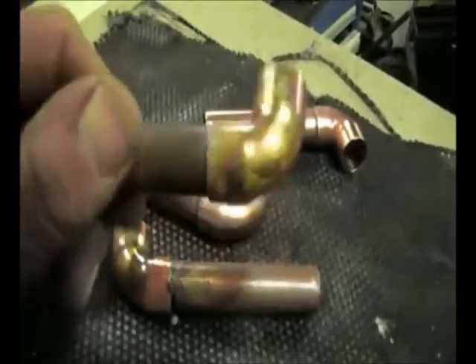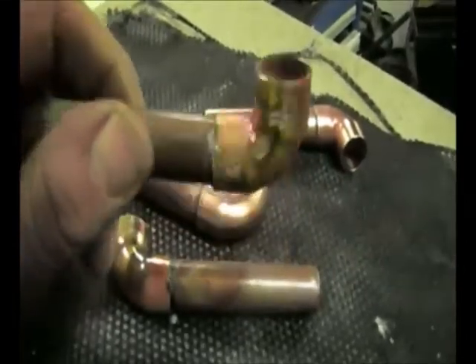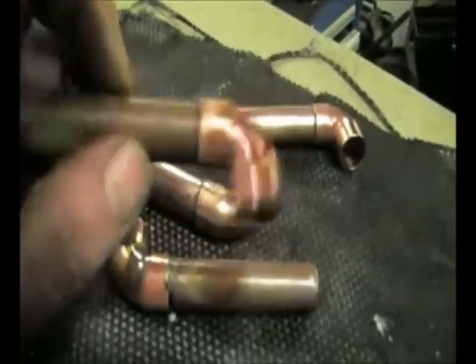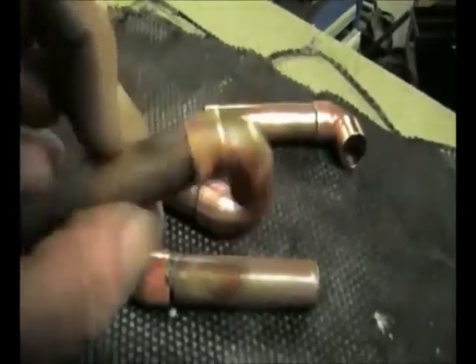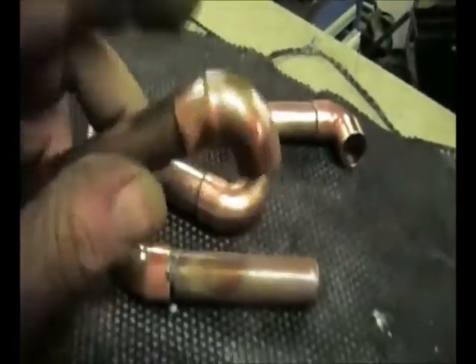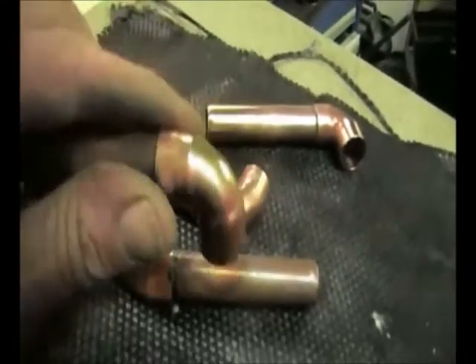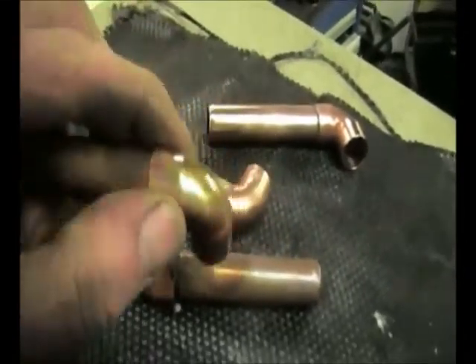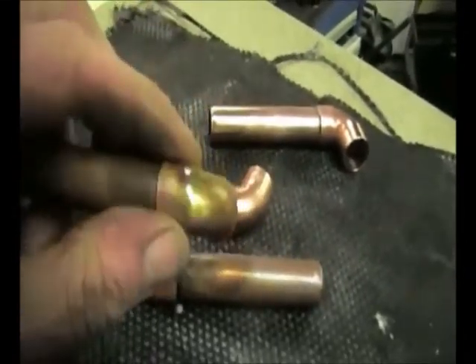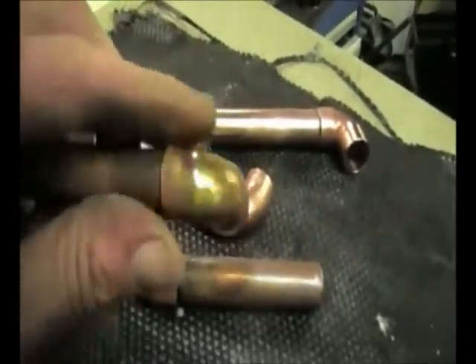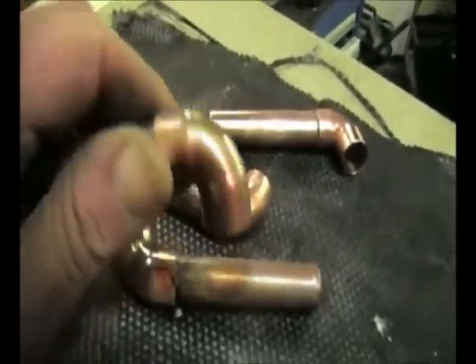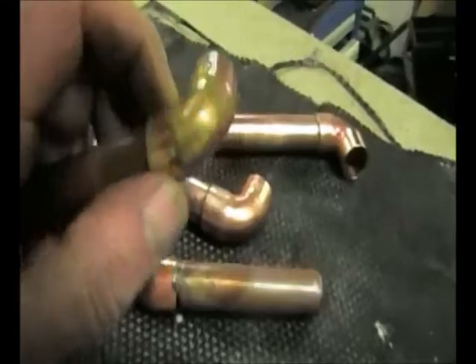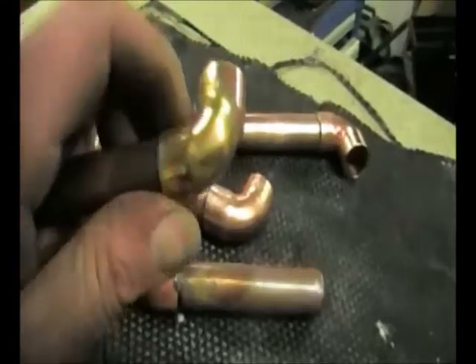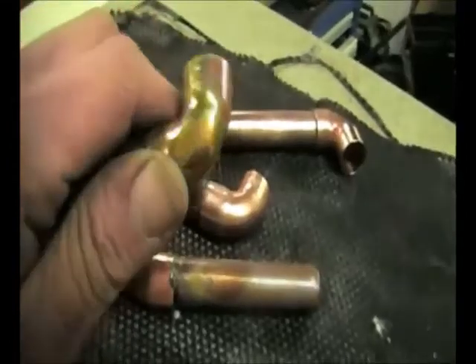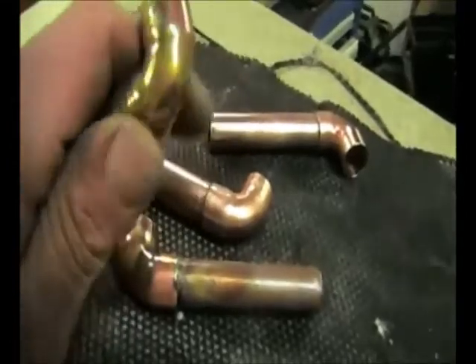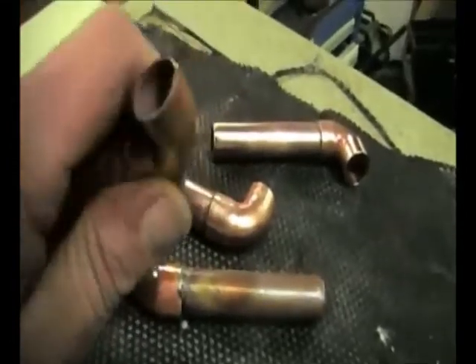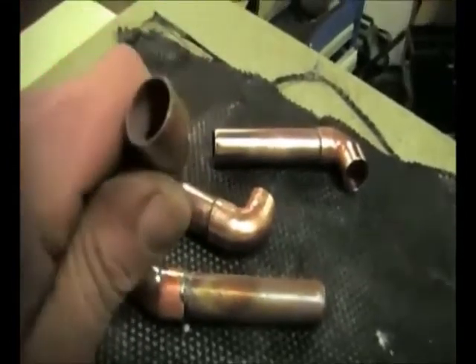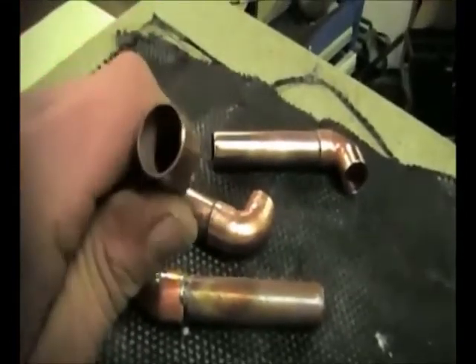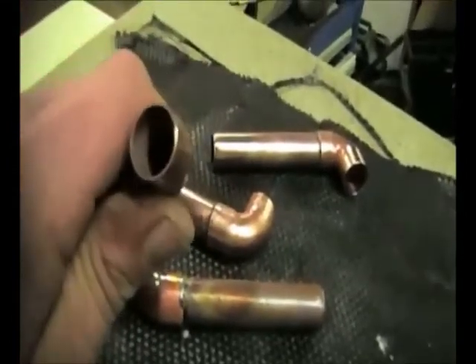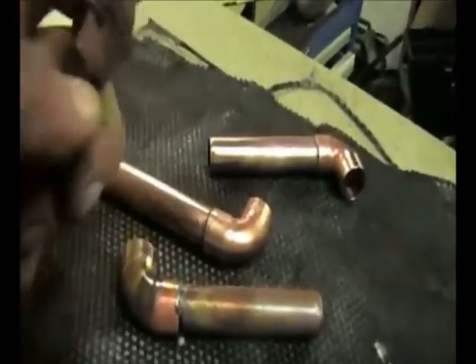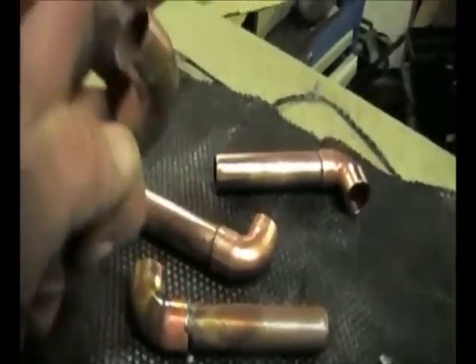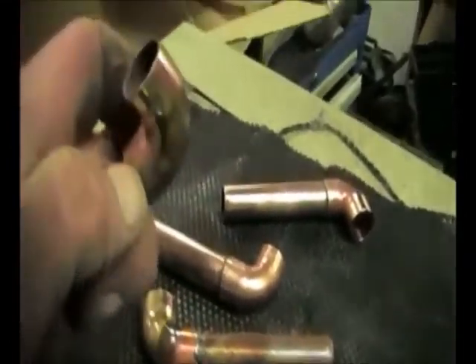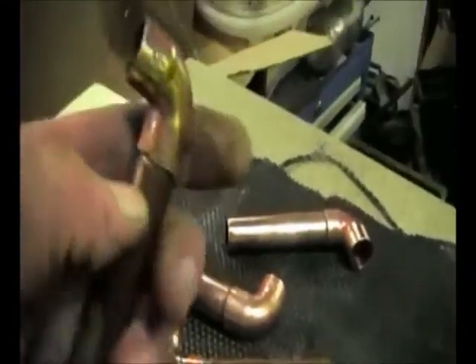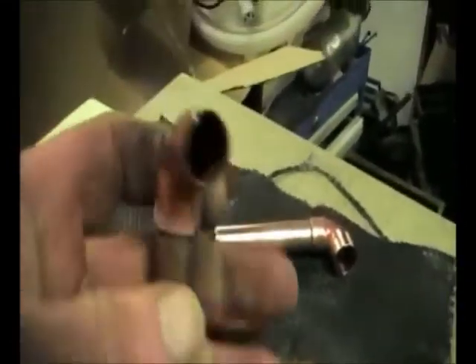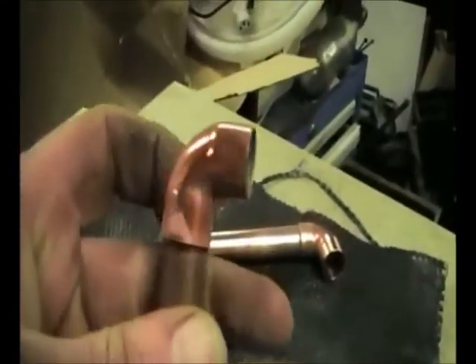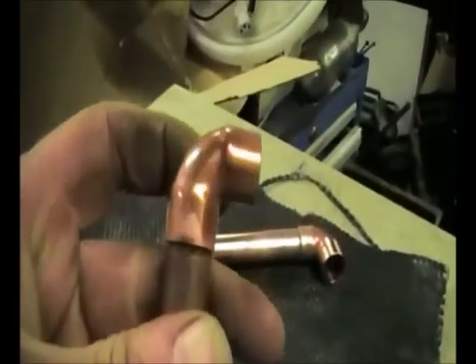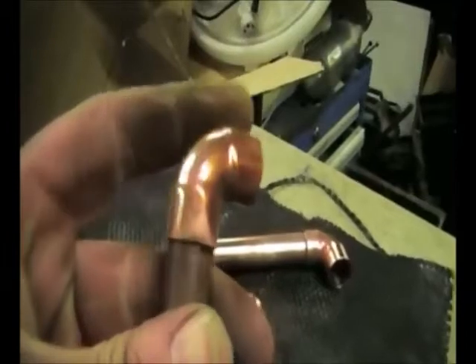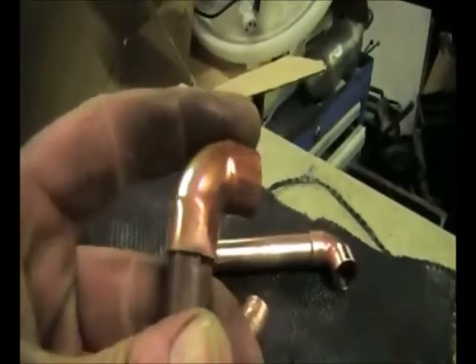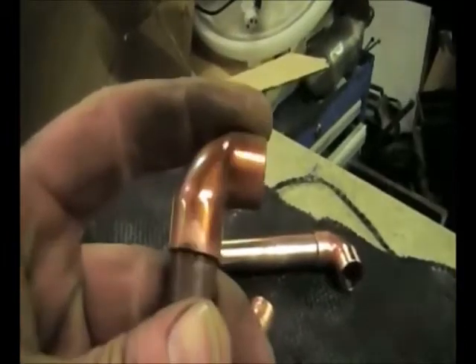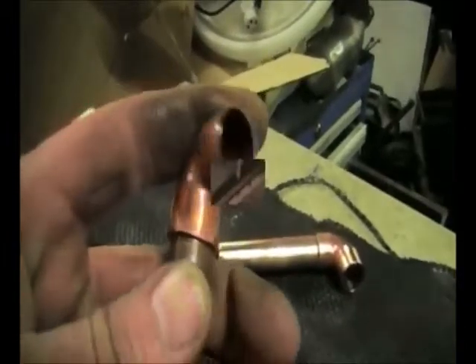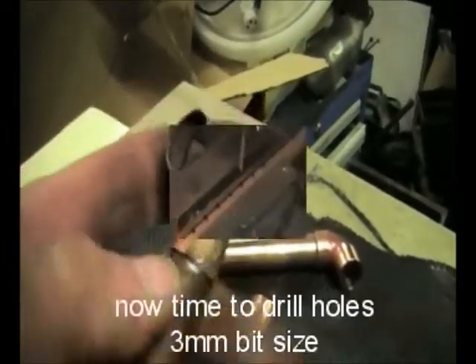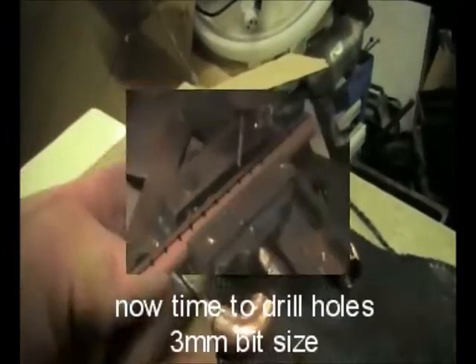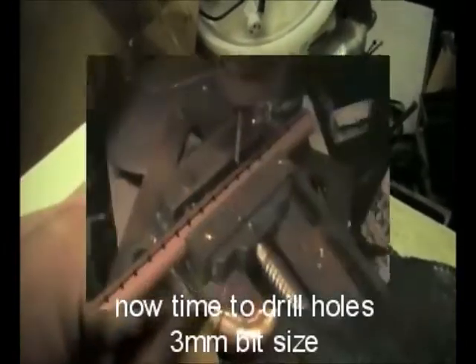As you can see, soldering doesn't have to be brilliant — just enough to hold them. So if you can't solder, it's not essential. You can just use a pair of decent pliers or water pump grips and just put a slight crimp in to hold them together.